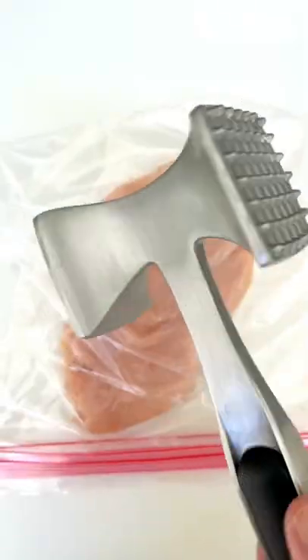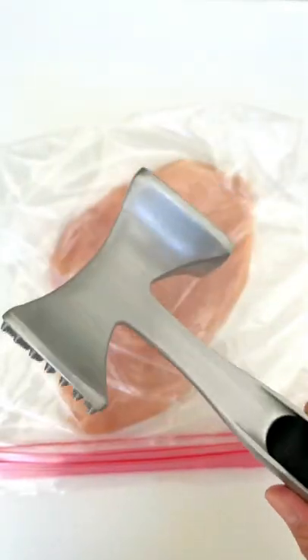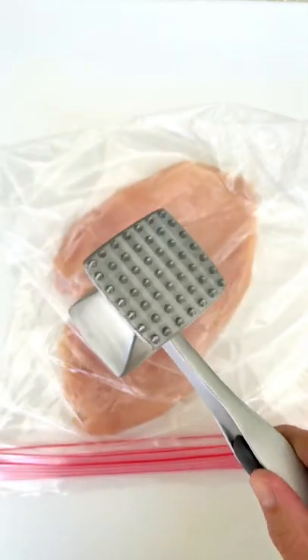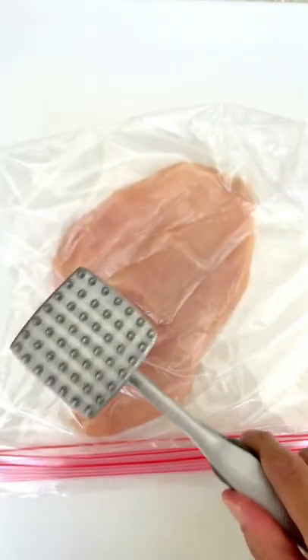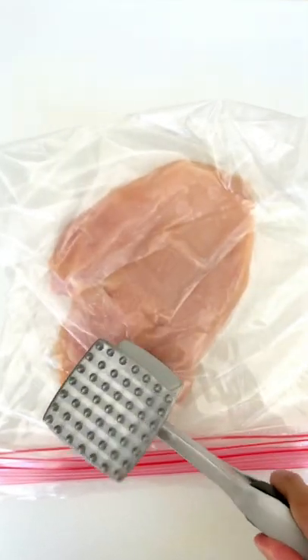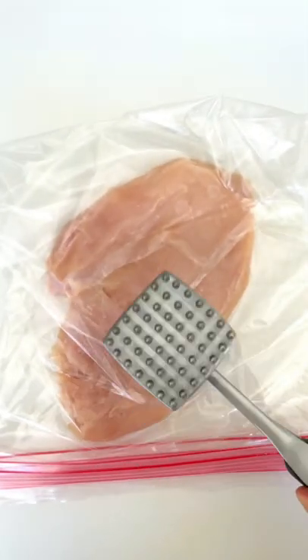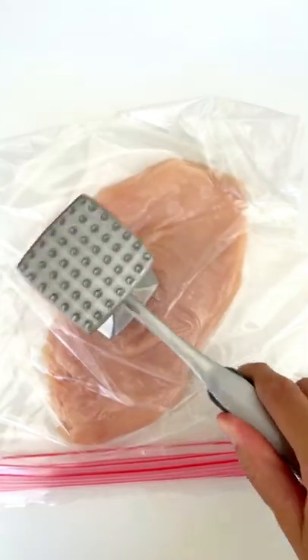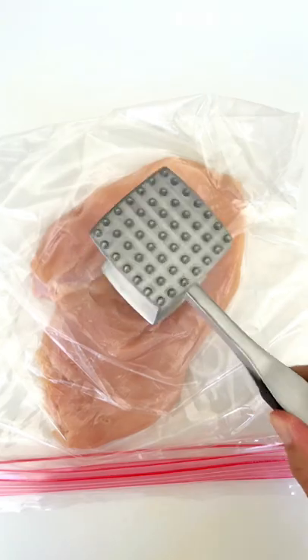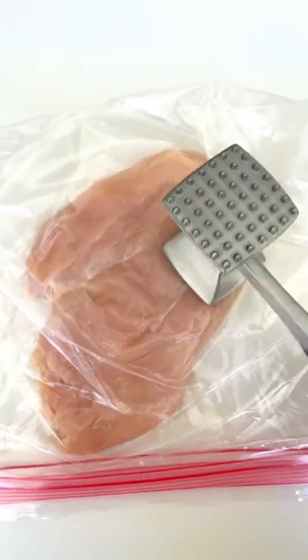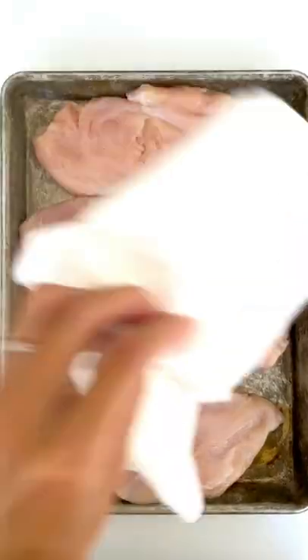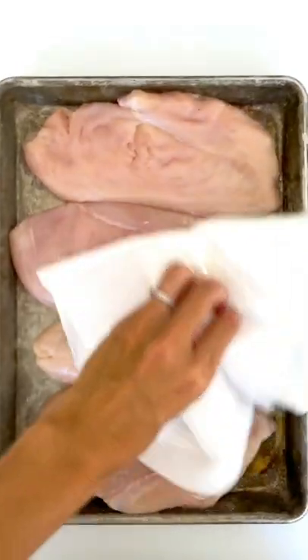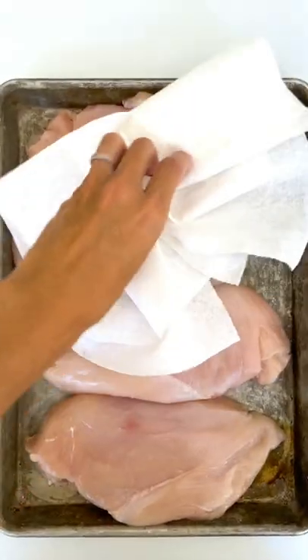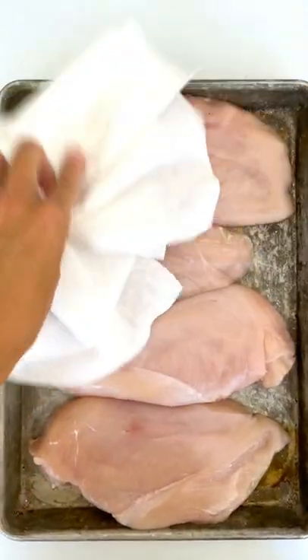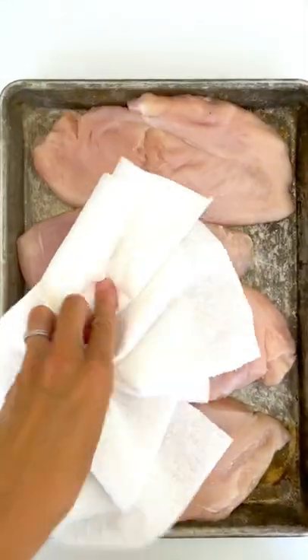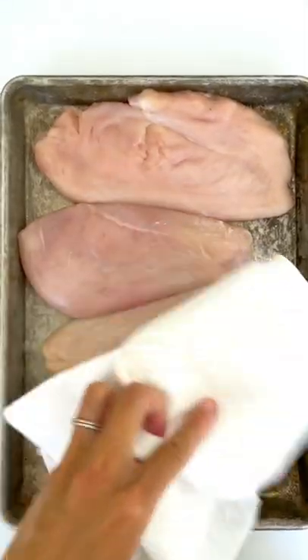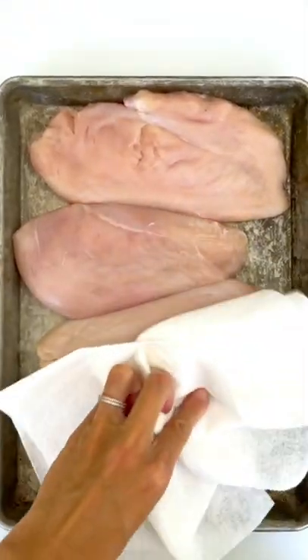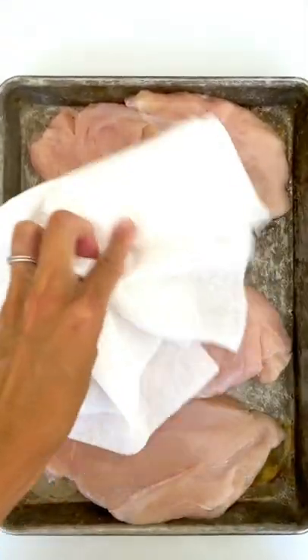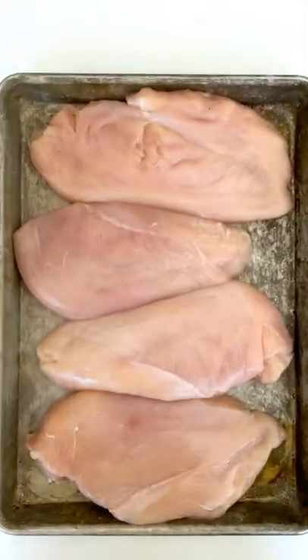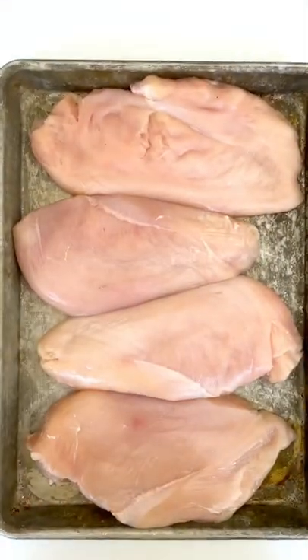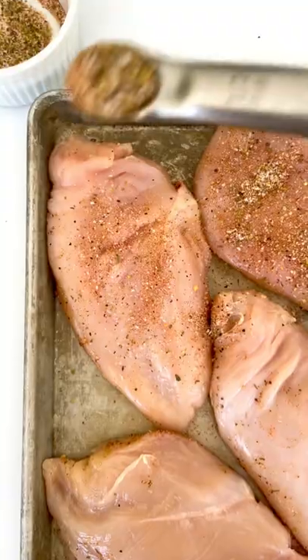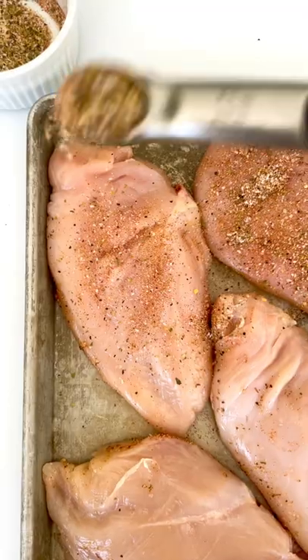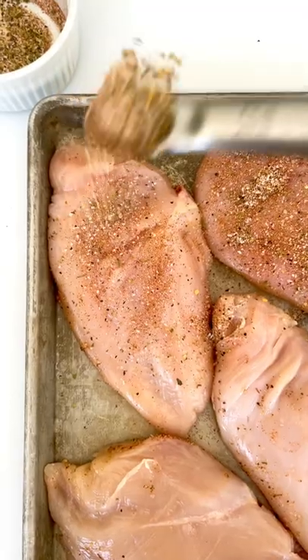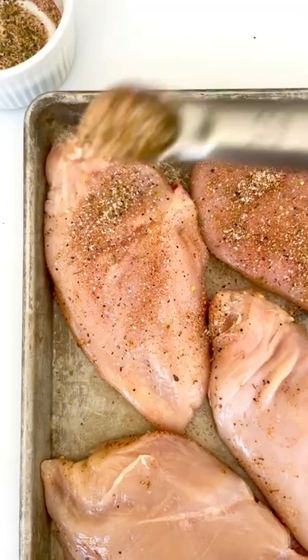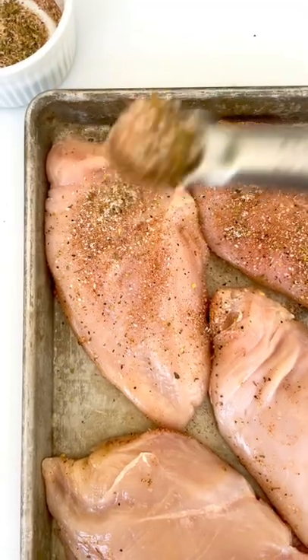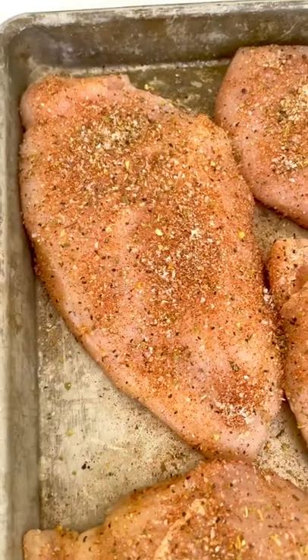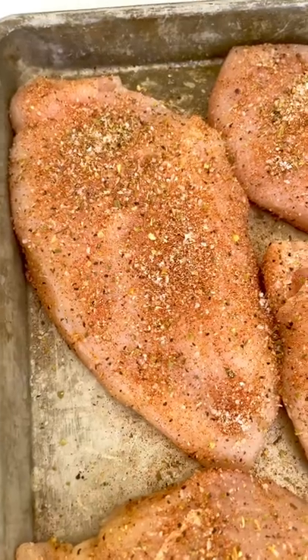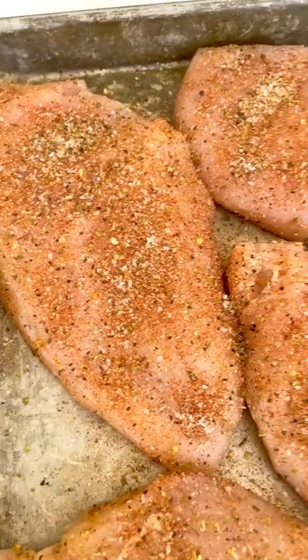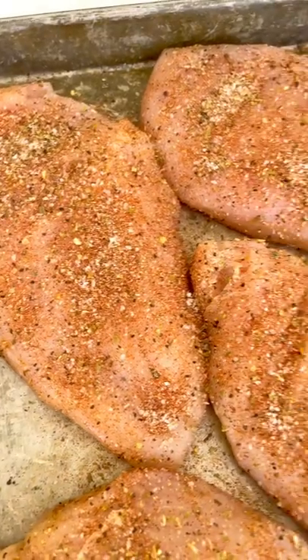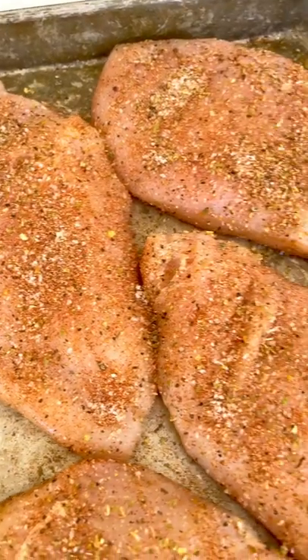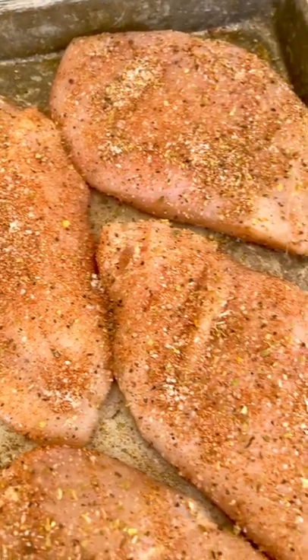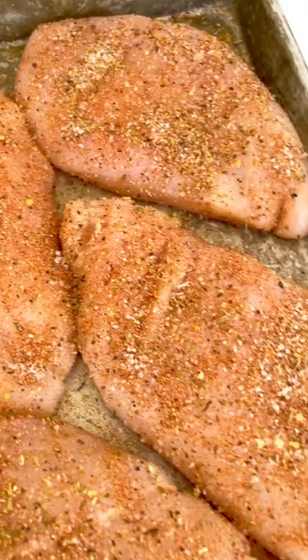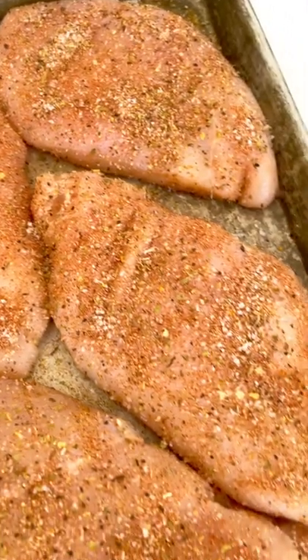Use a meat mallet to flatten. This ensures even cooking. Dry both sides with a paper towel to ensure a golden brown crust. Sprinkle on the seasoning mix — look at all that flavor sticking to the surface.